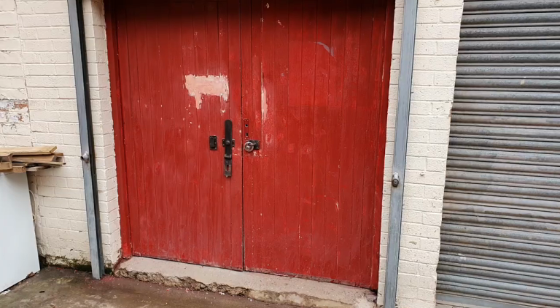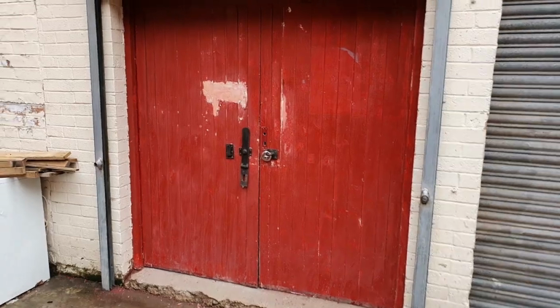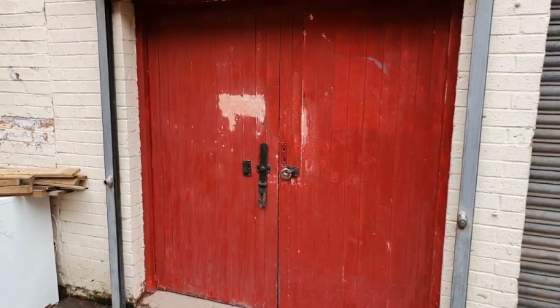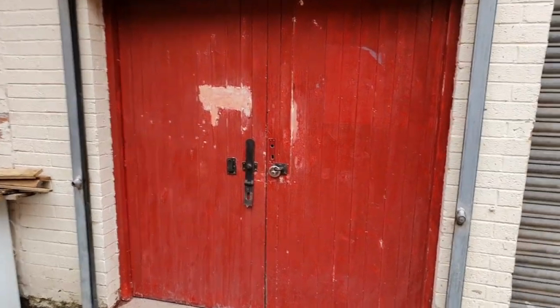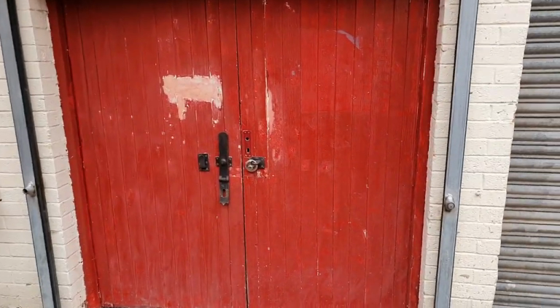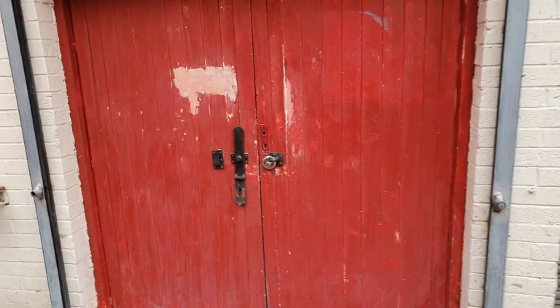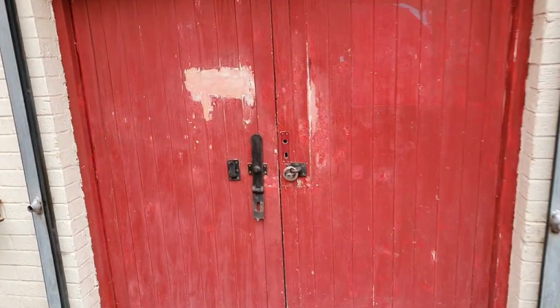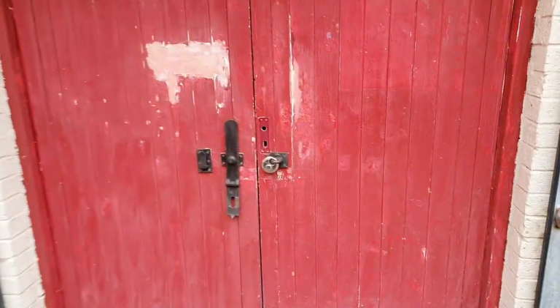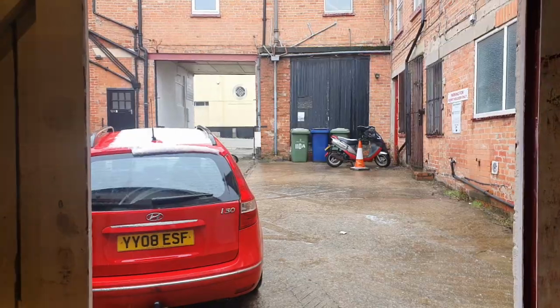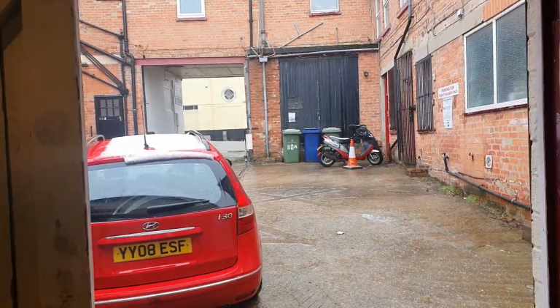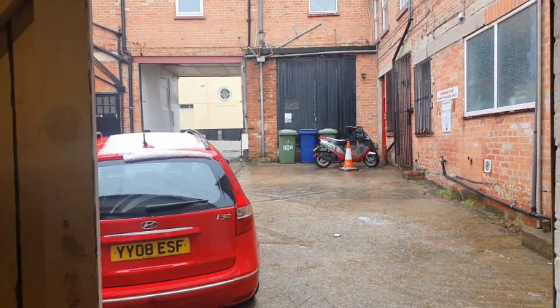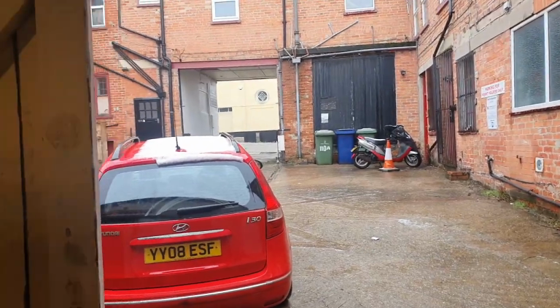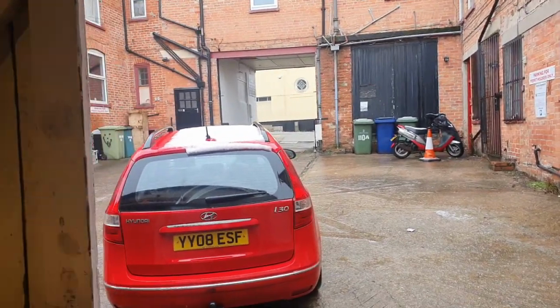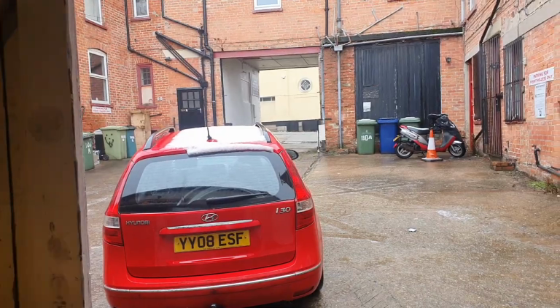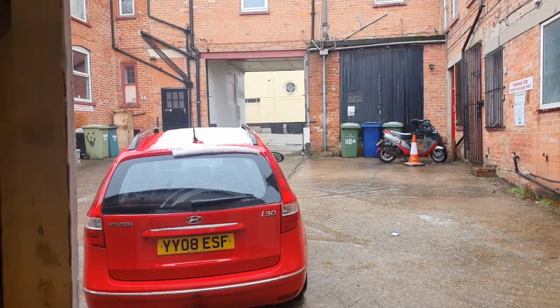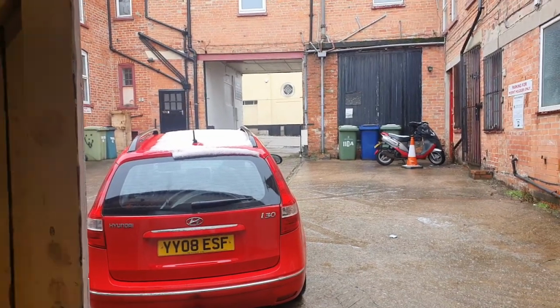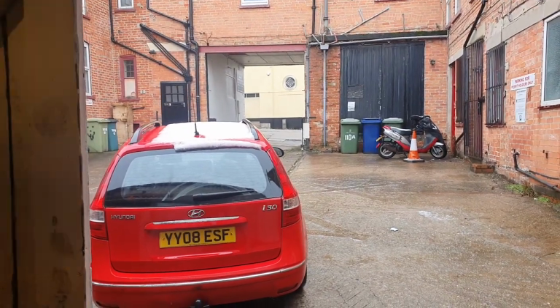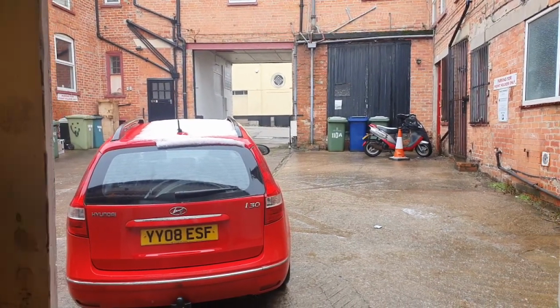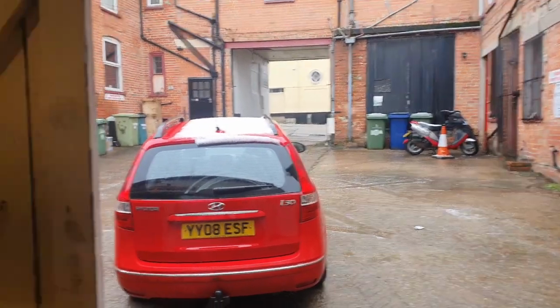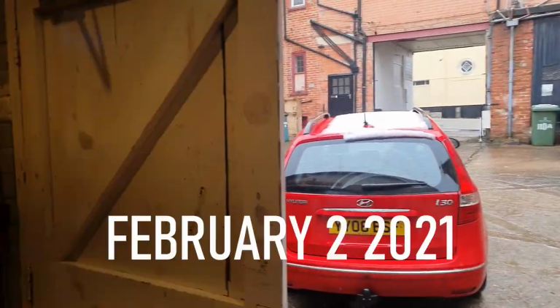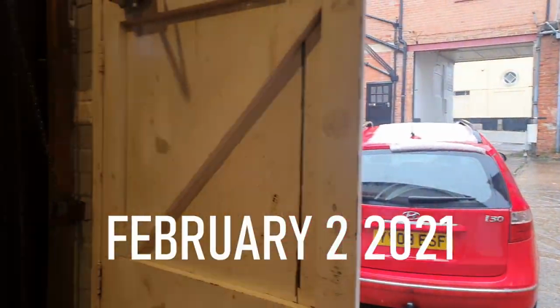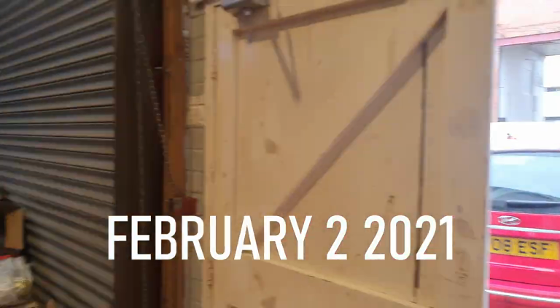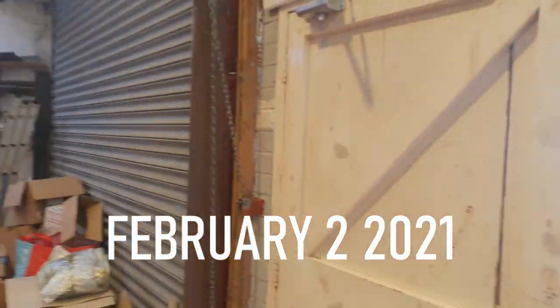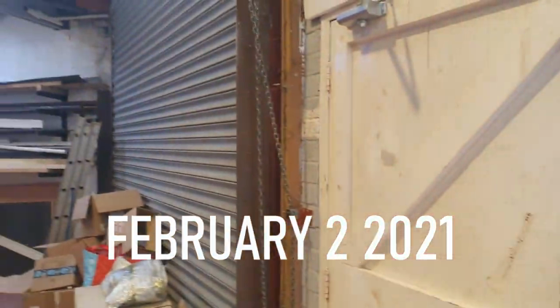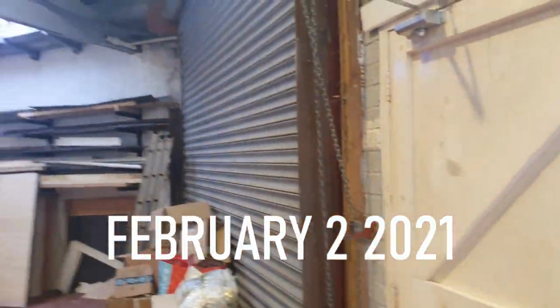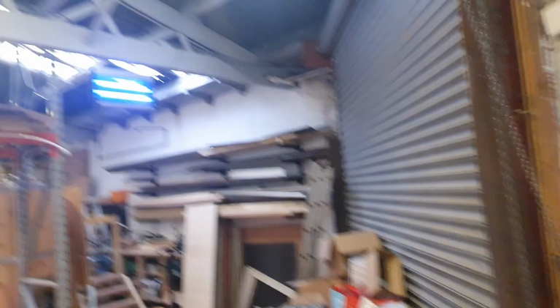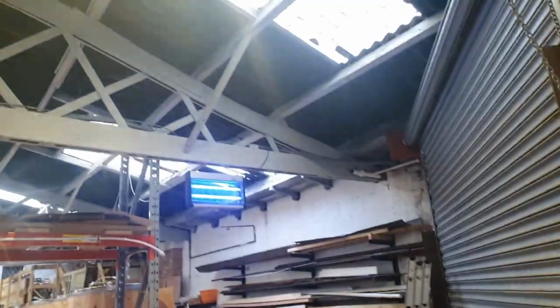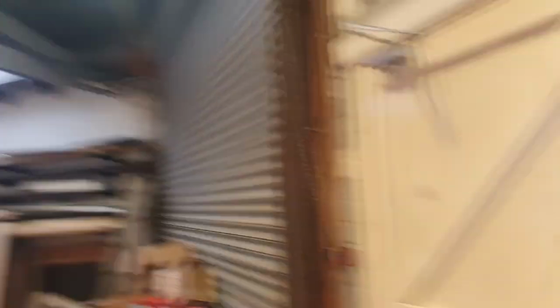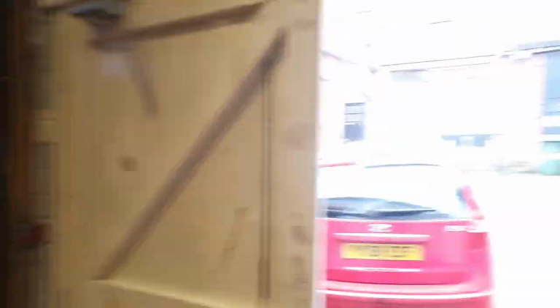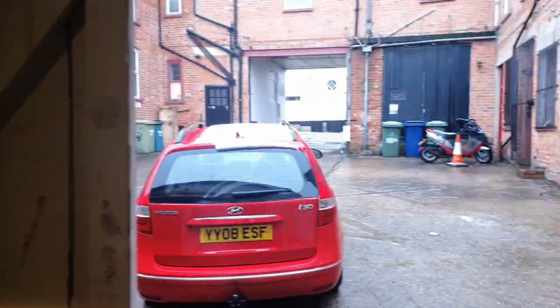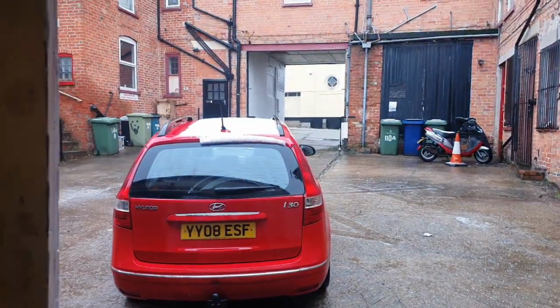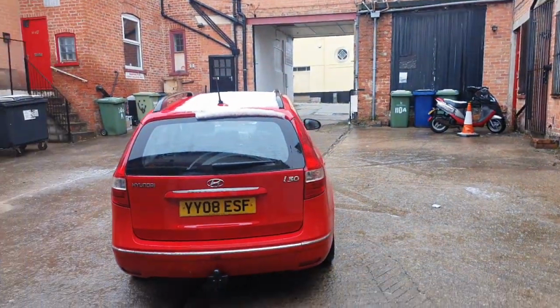Say goodbye to the red doors. Good morning folks, welcome along to the vlog. We've had snow again — did you see that trippy light?